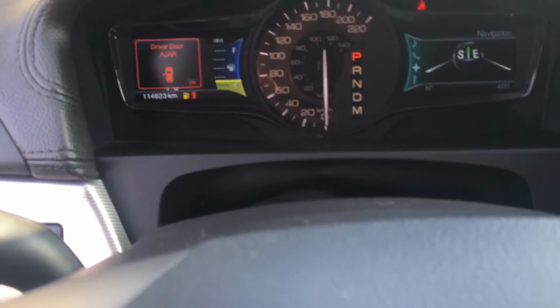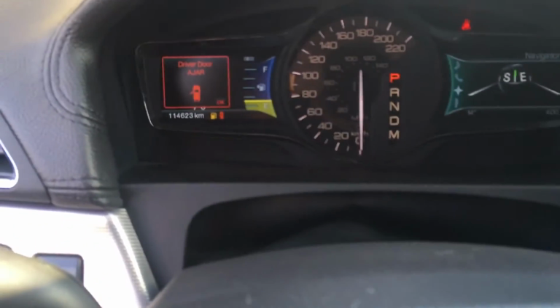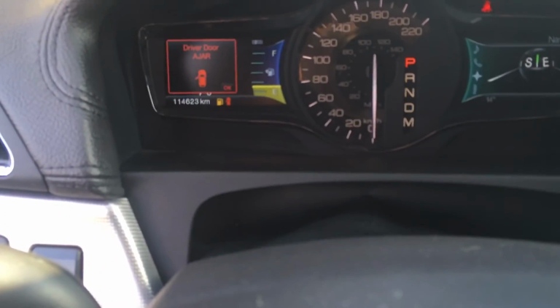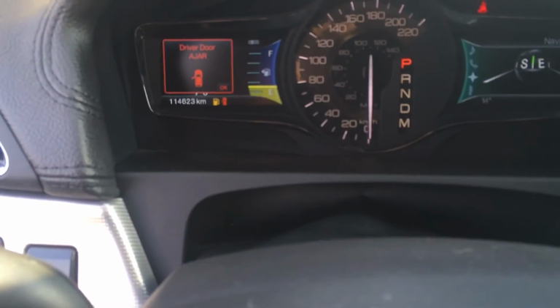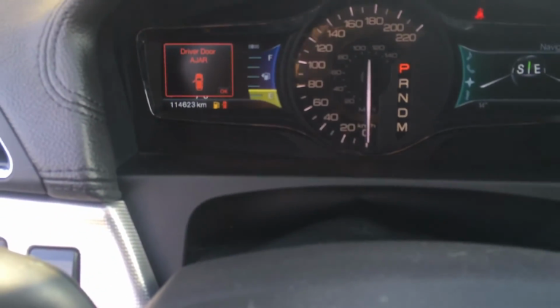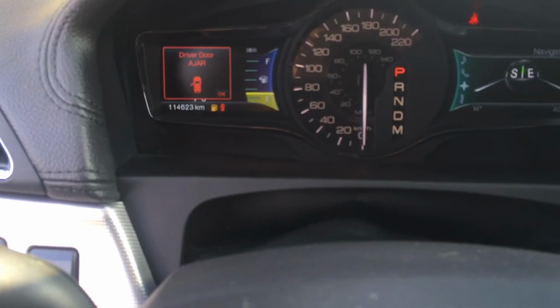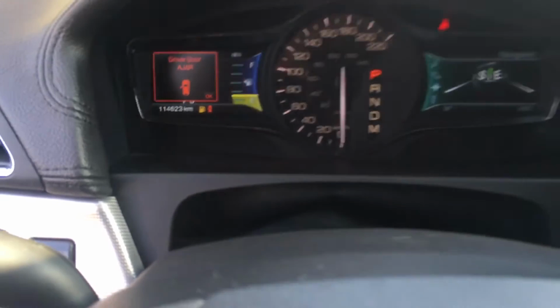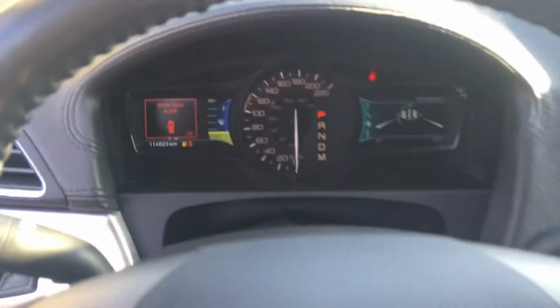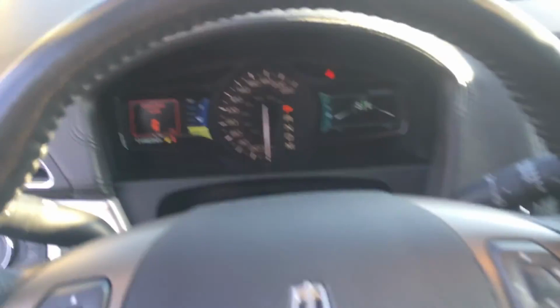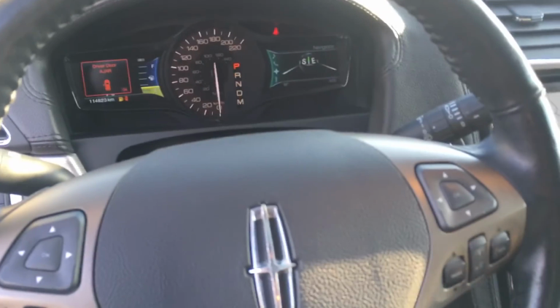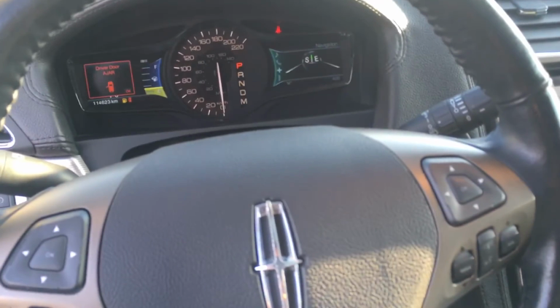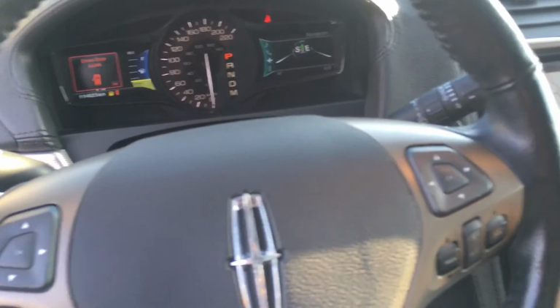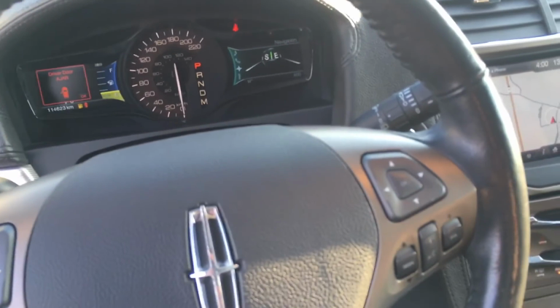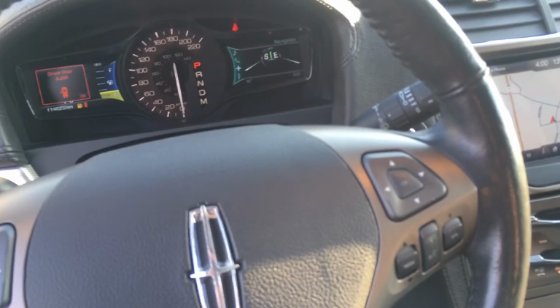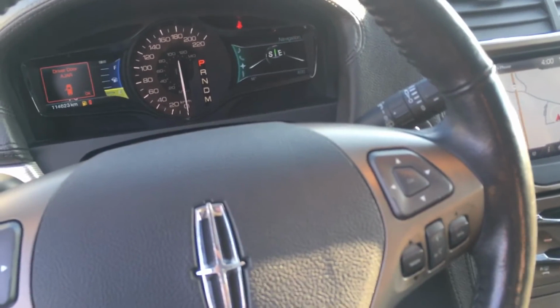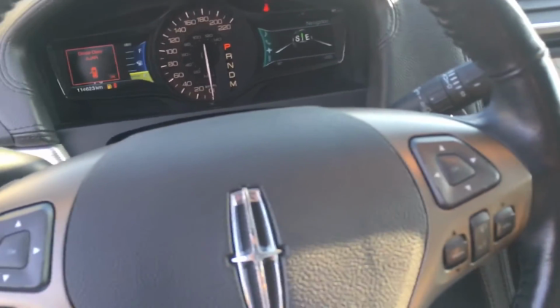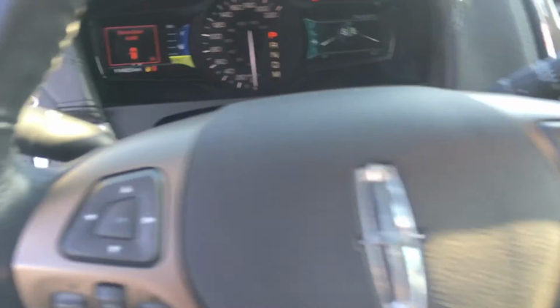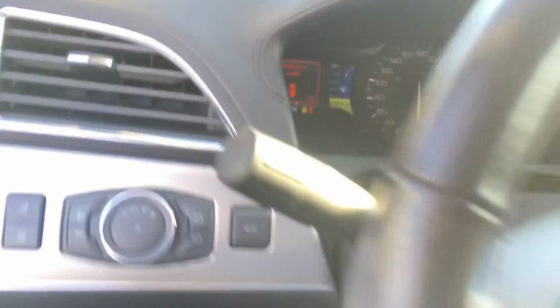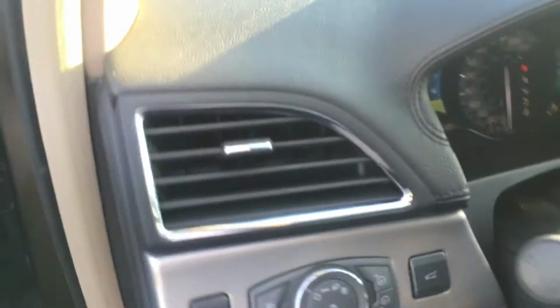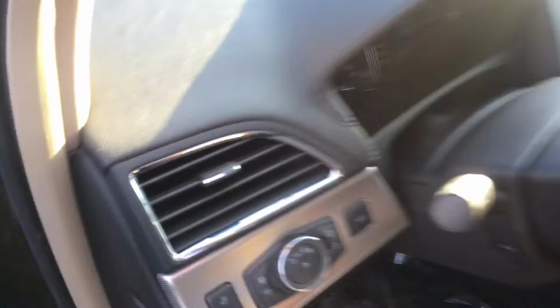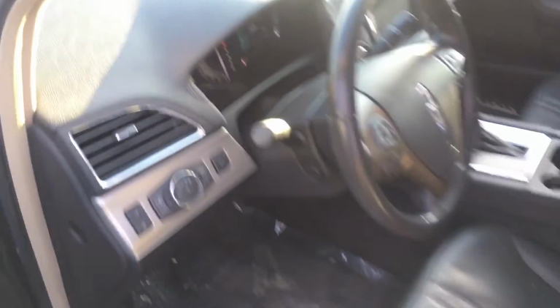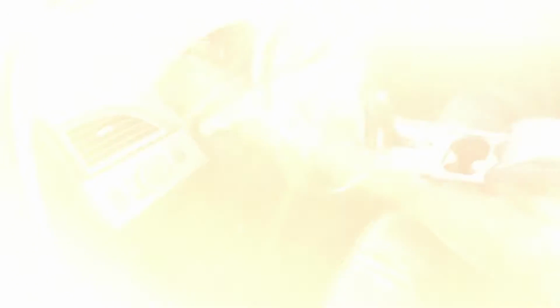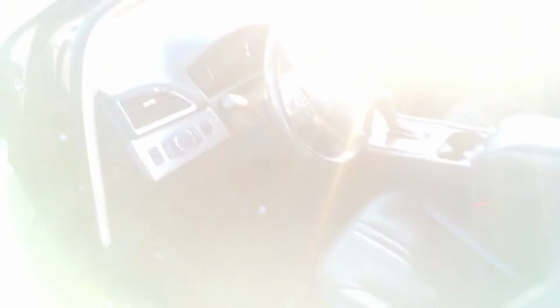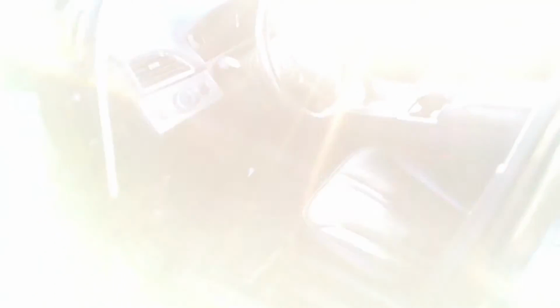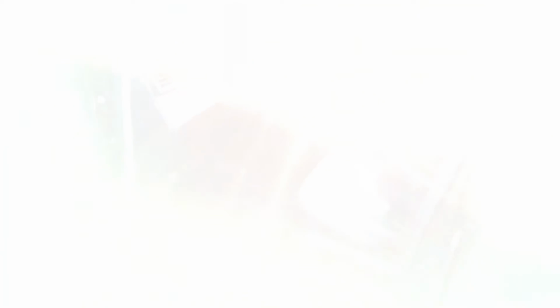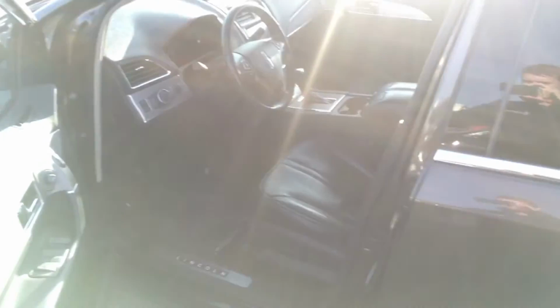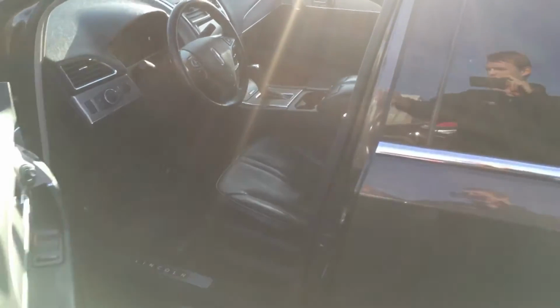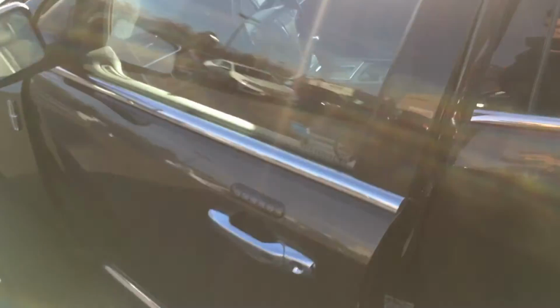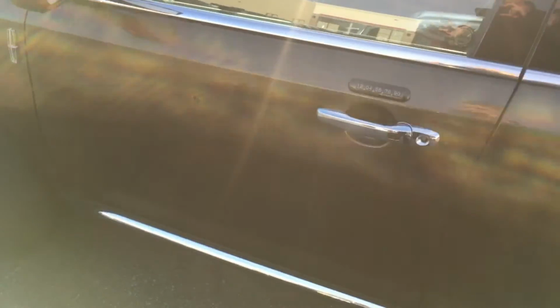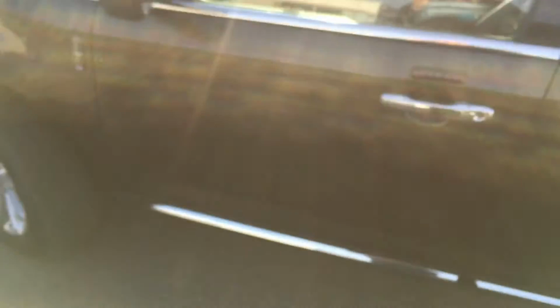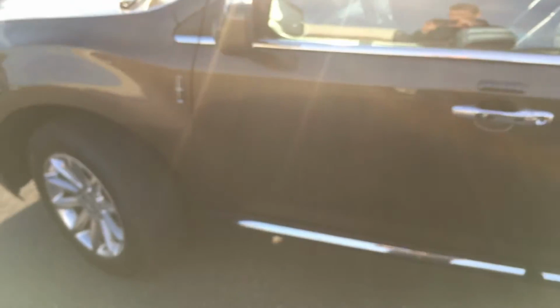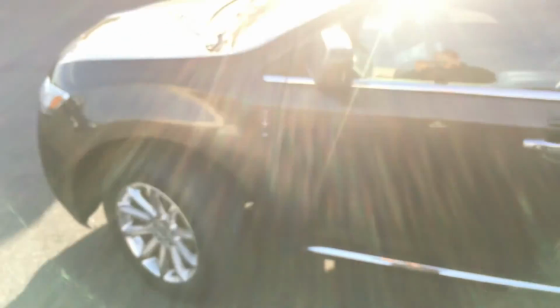Current odometer reading is 114,623. It's also equipped with remote start, so lots of toys. Very nice vehicle — it has been well cared for, and you can really tell just by walking around it.